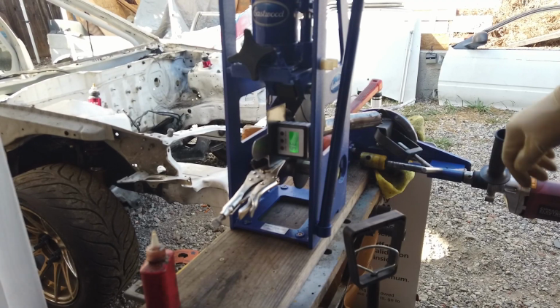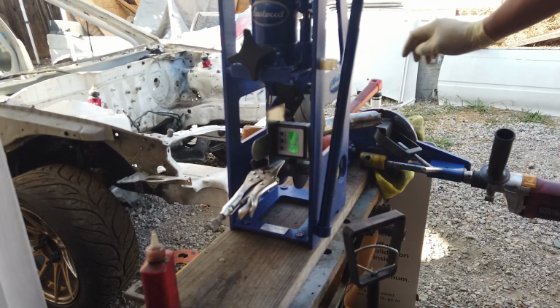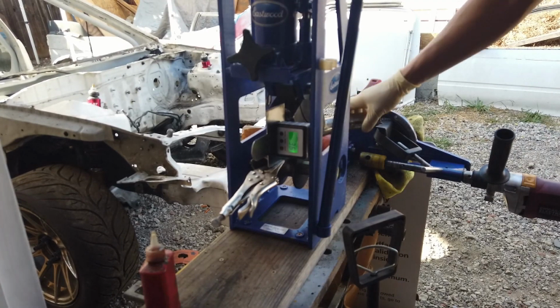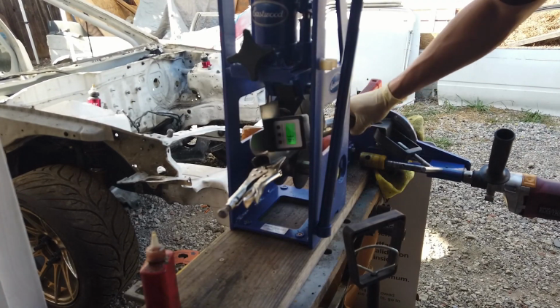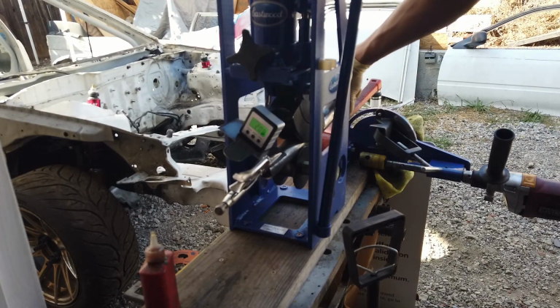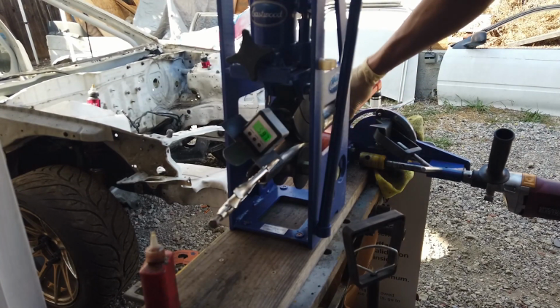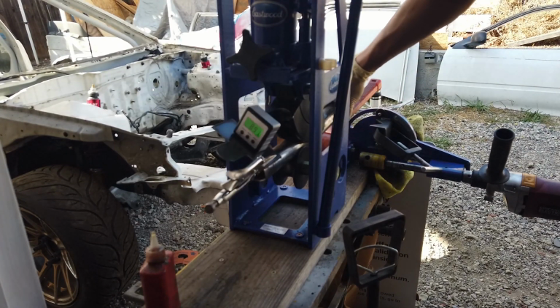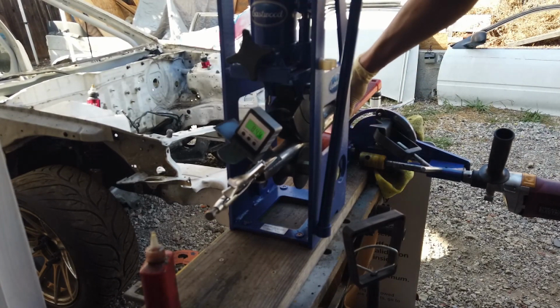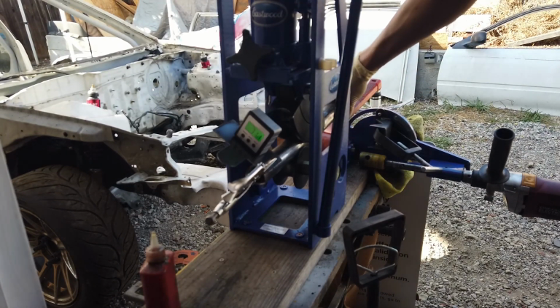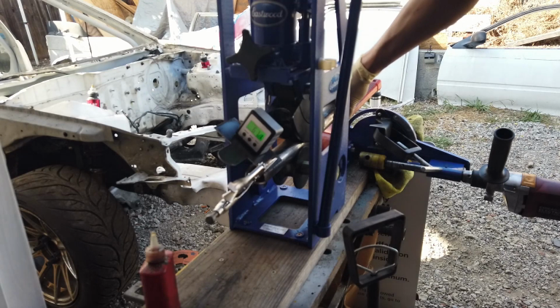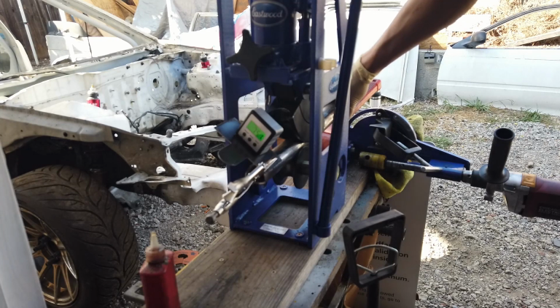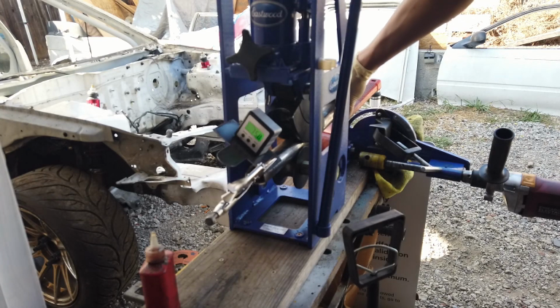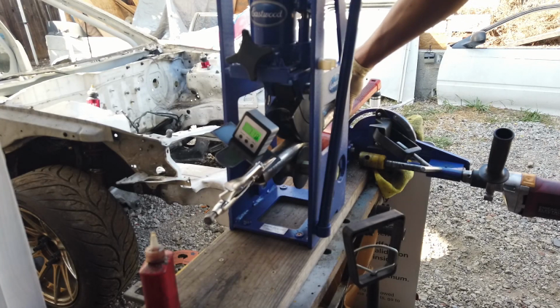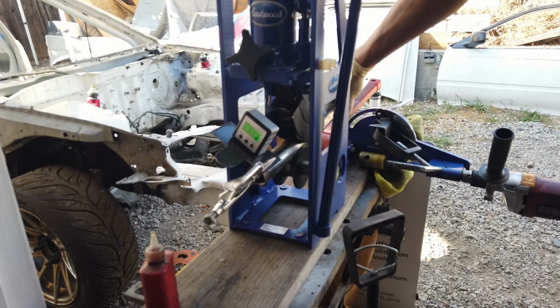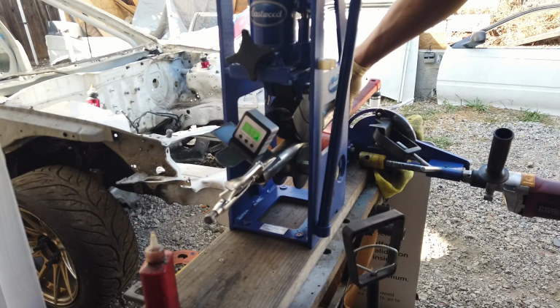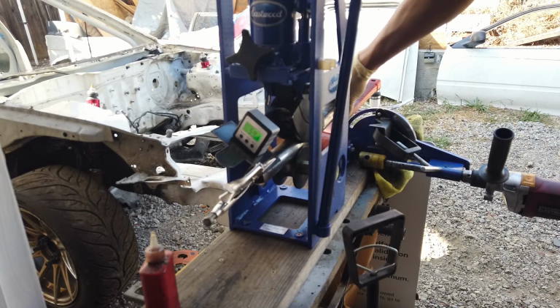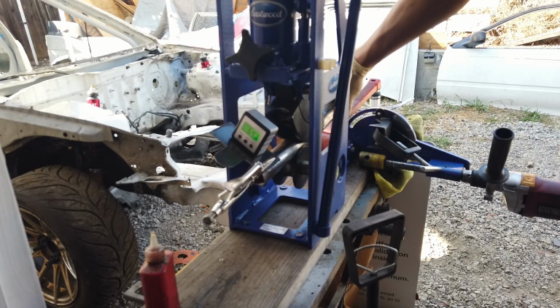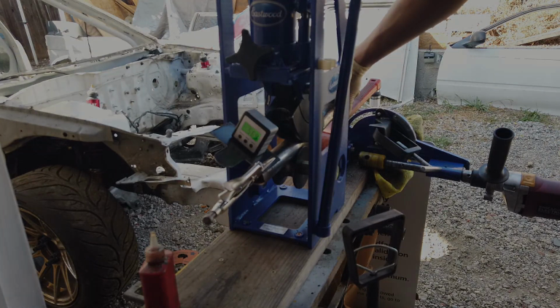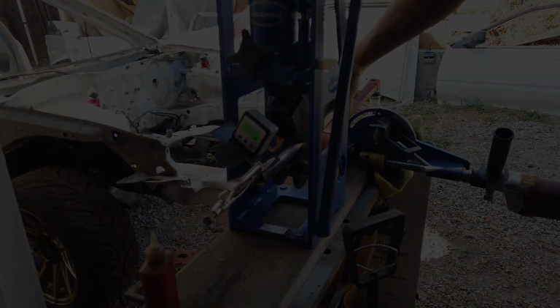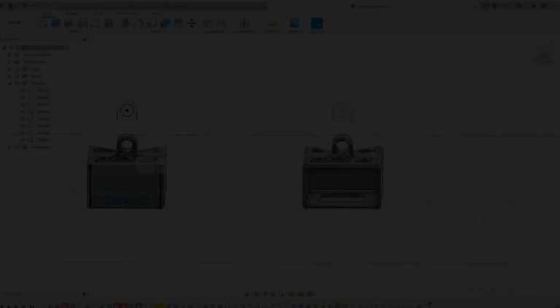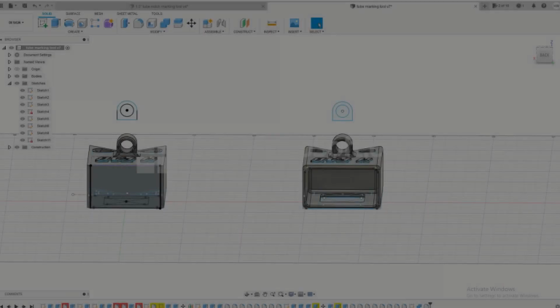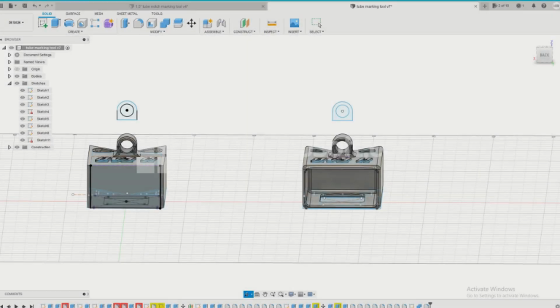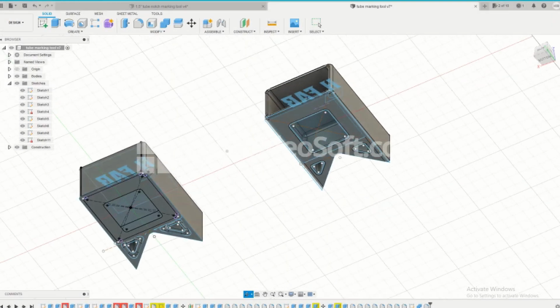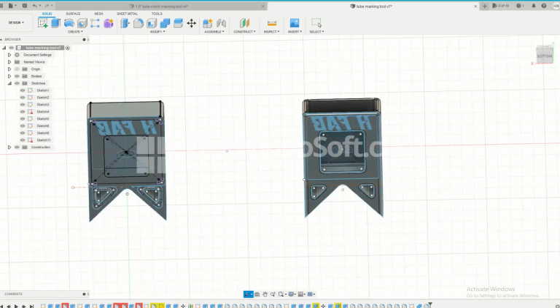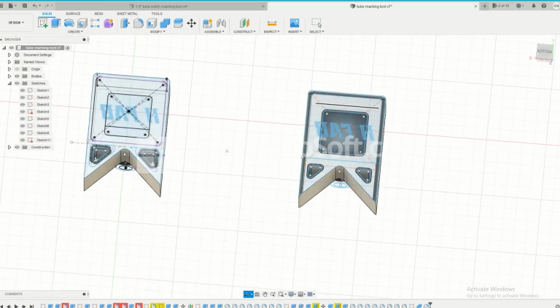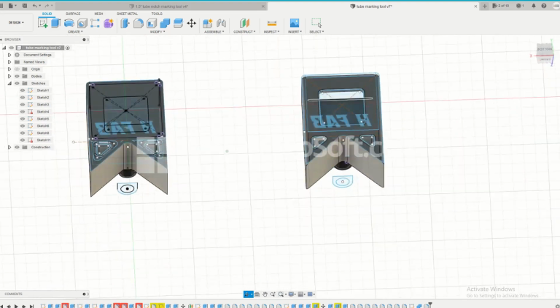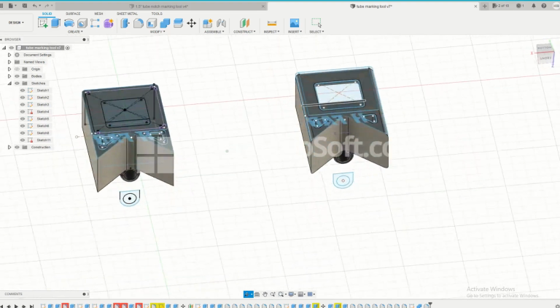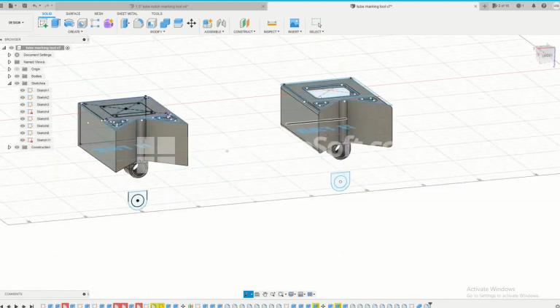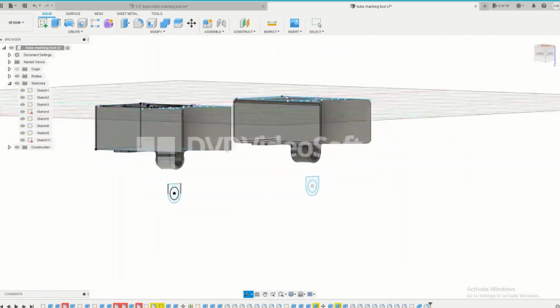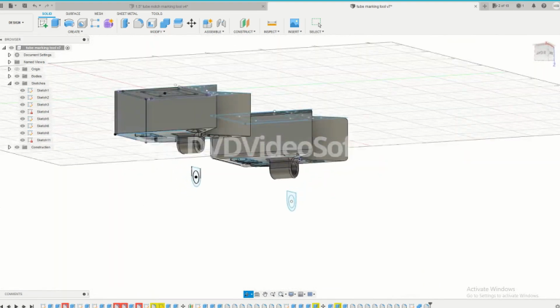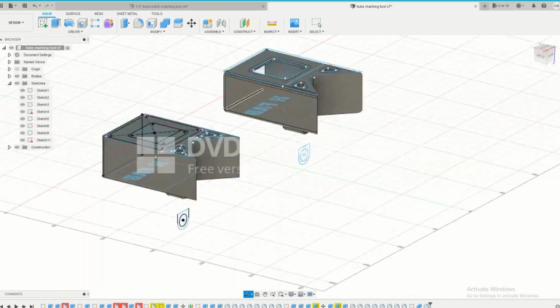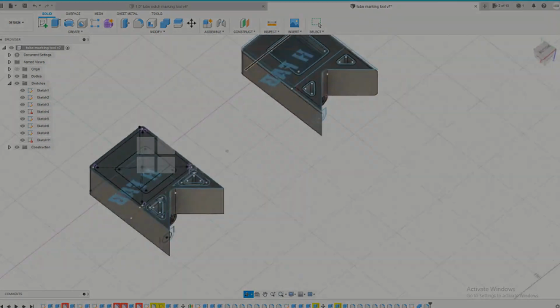After all this, I can adjust the angle, but it's just so inconvenient. Let's do some modeling and make some tools to make this job easier.